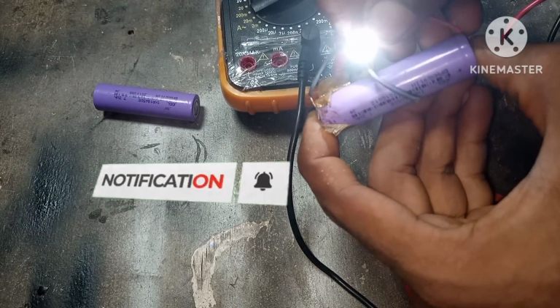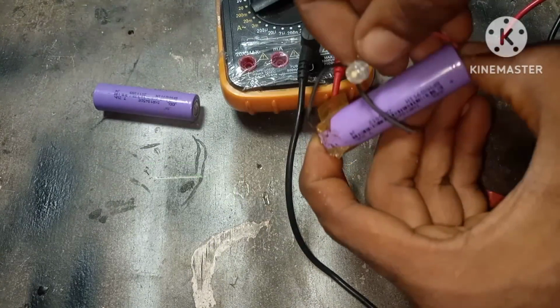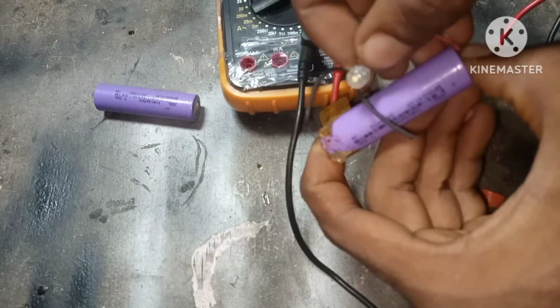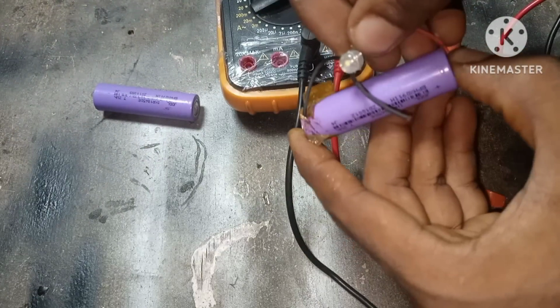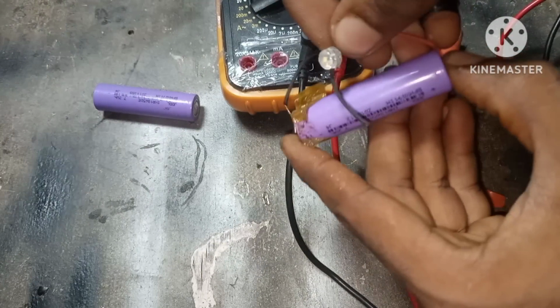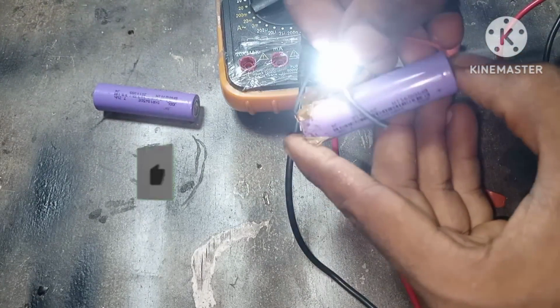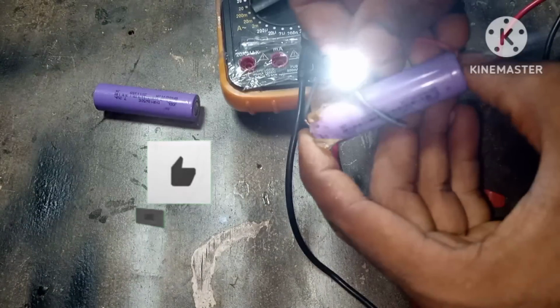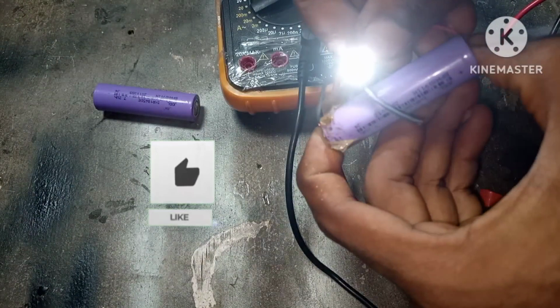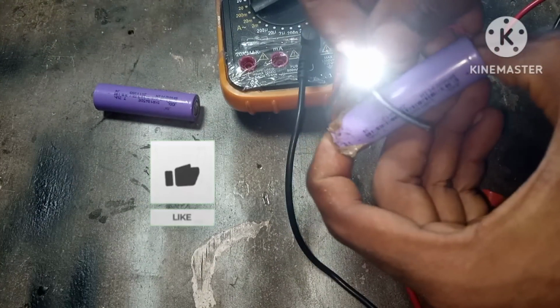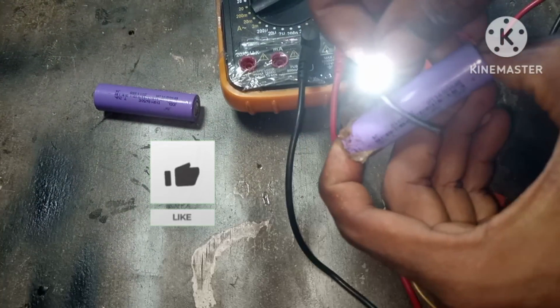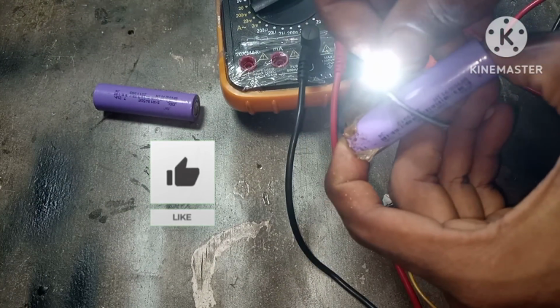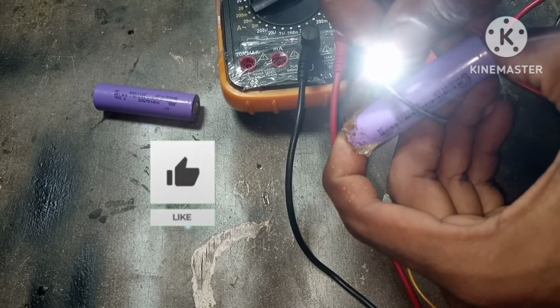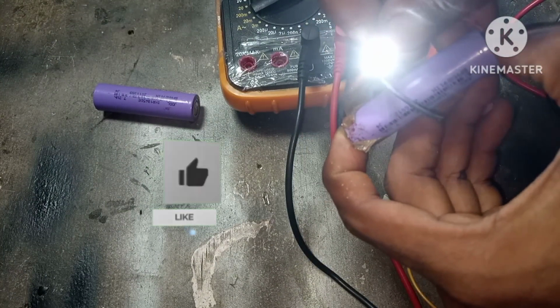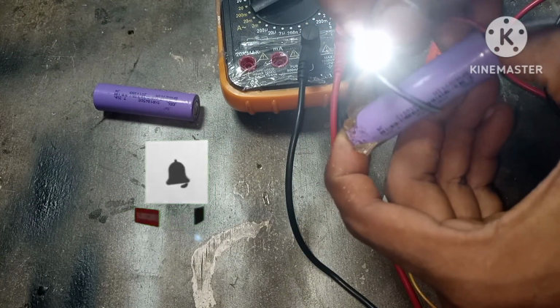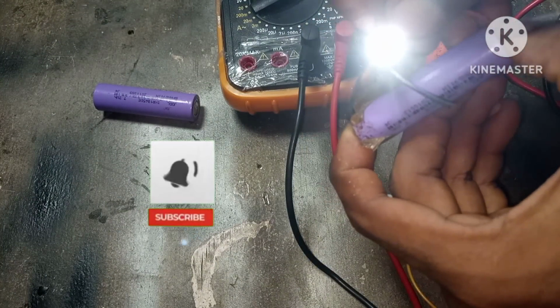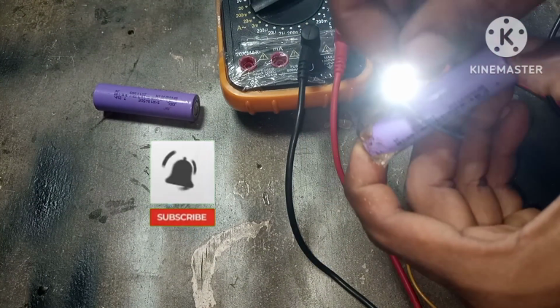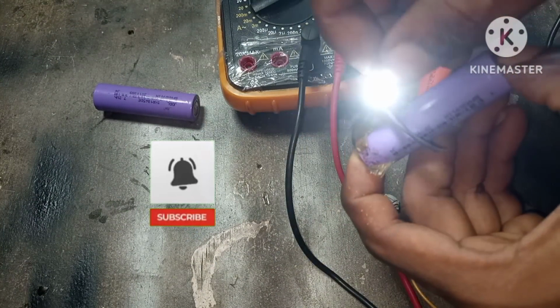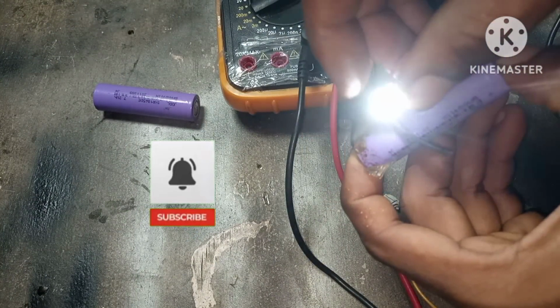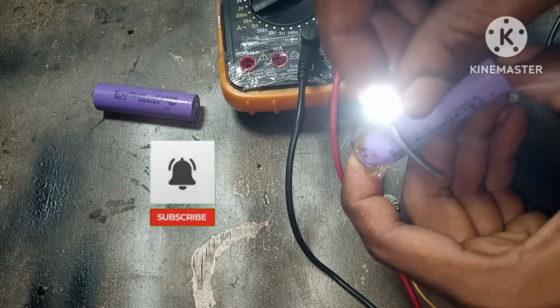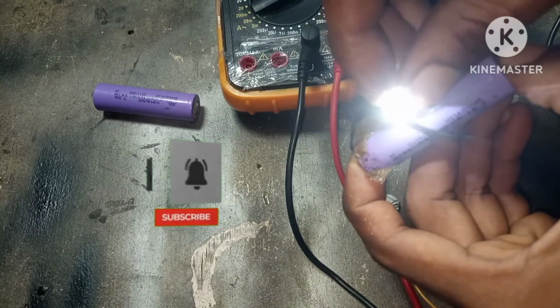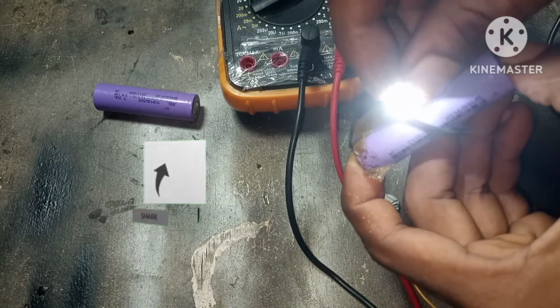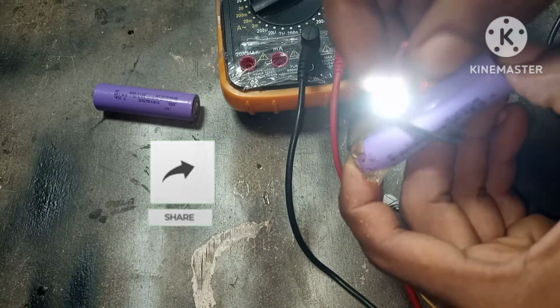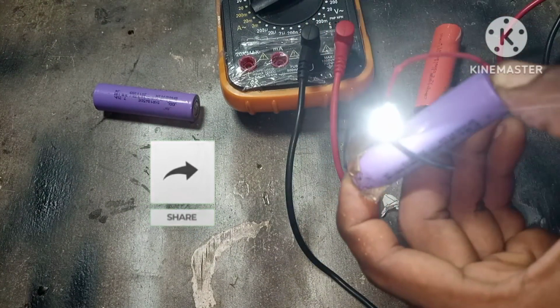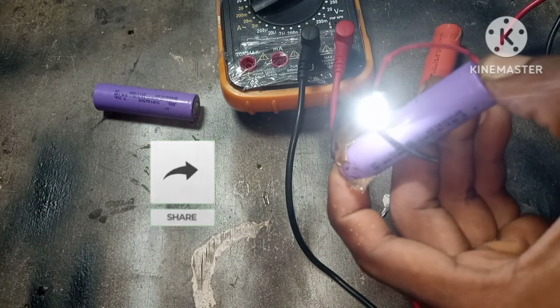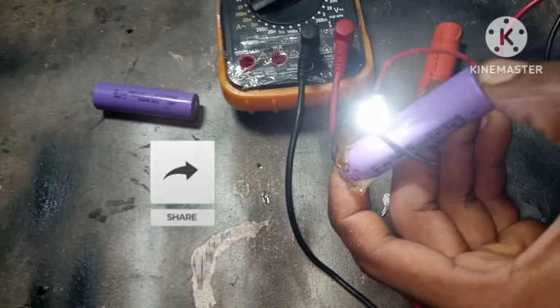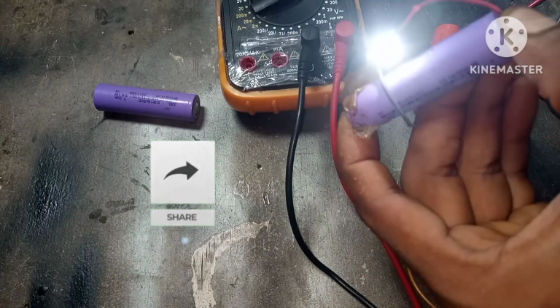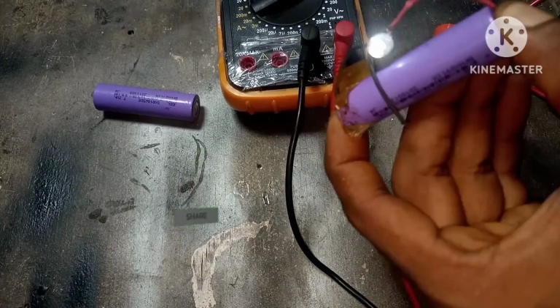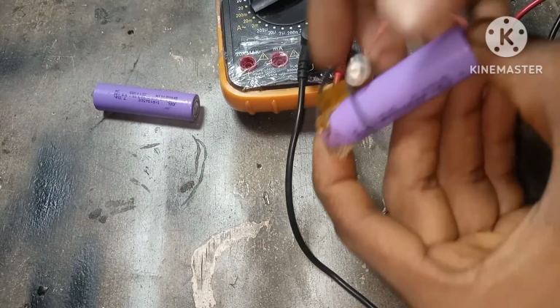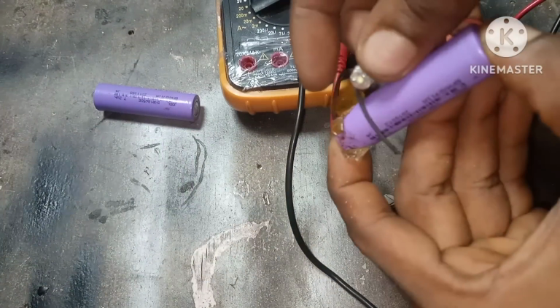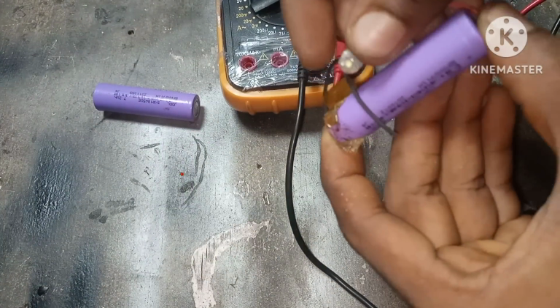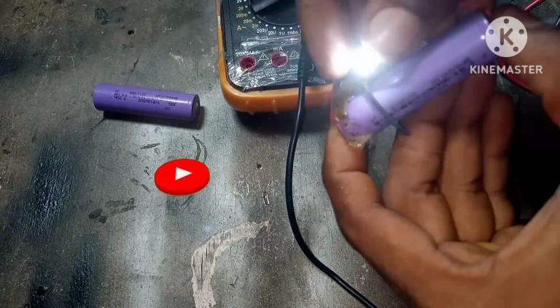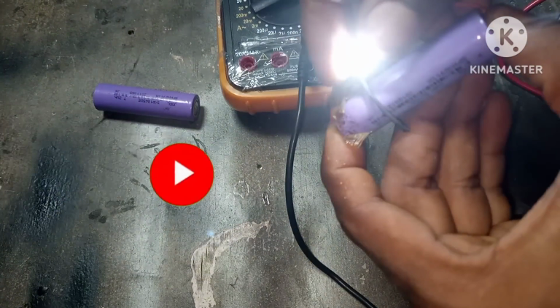In our next video we're going to build a fully functional battery from scratch — stay tuned for that video. Like, share, comment and subscribe to the channel. Stay creative and stay safe.